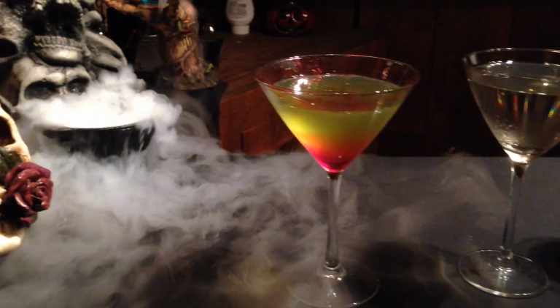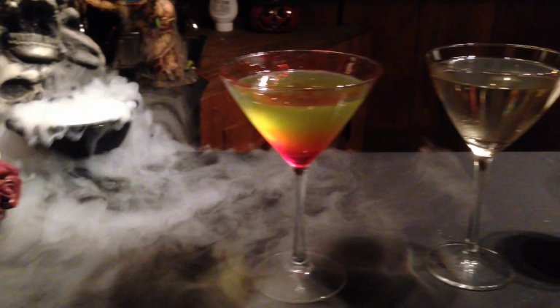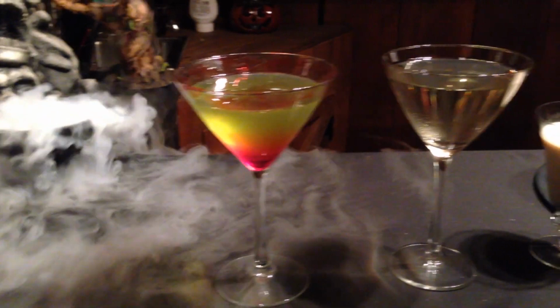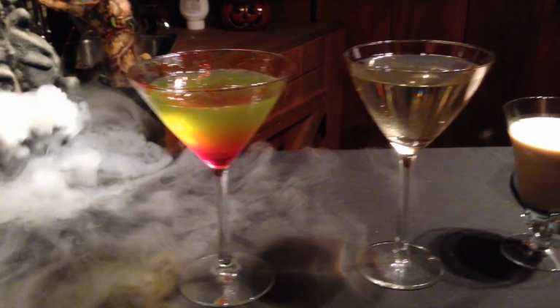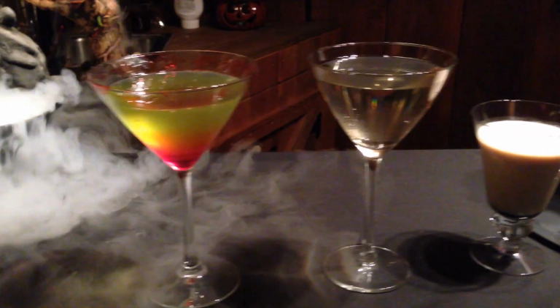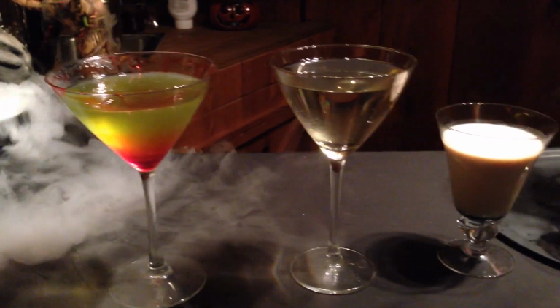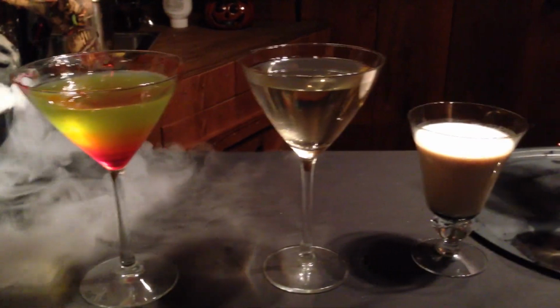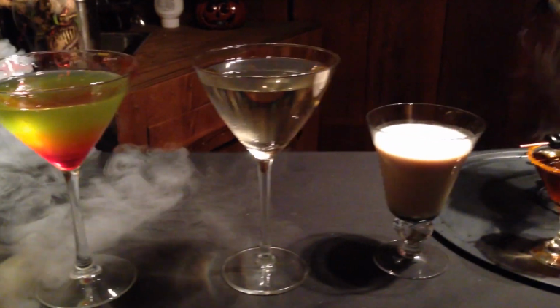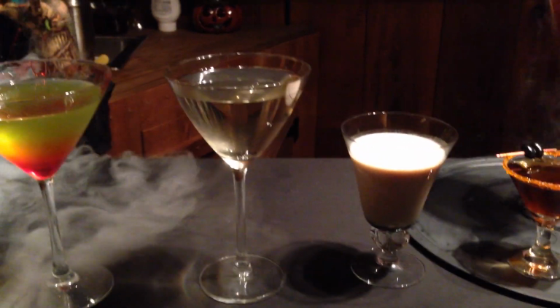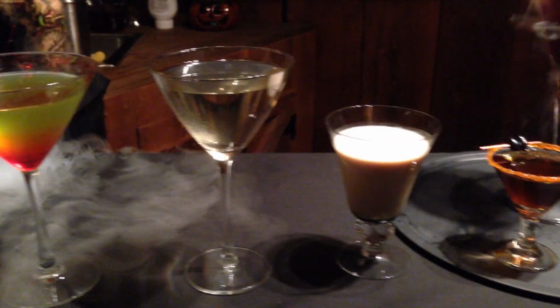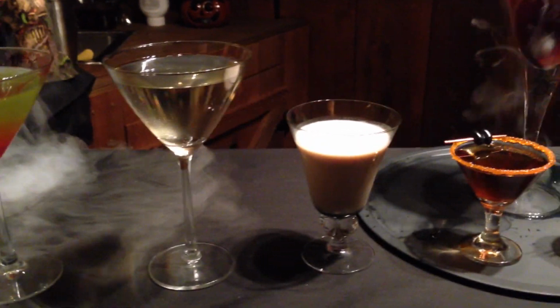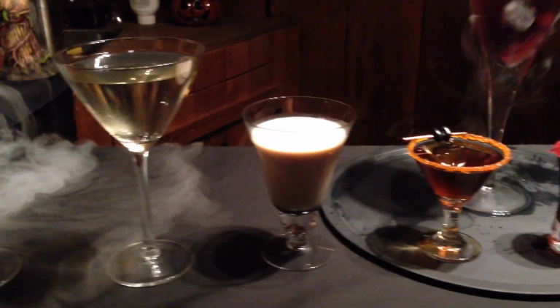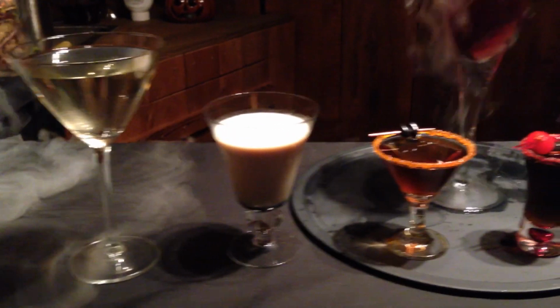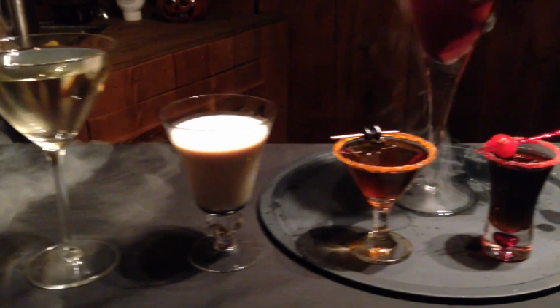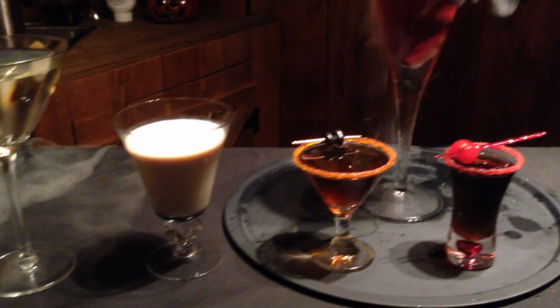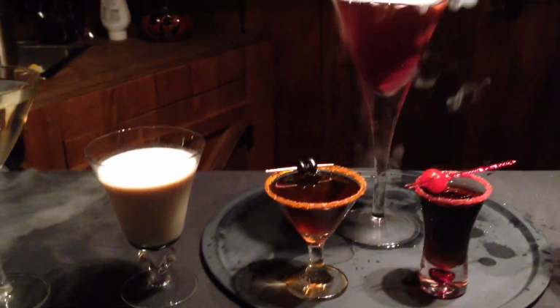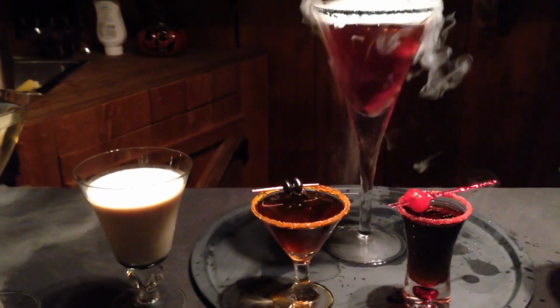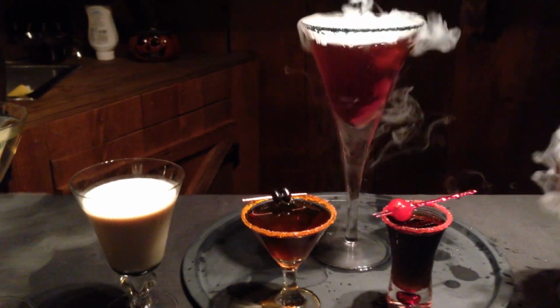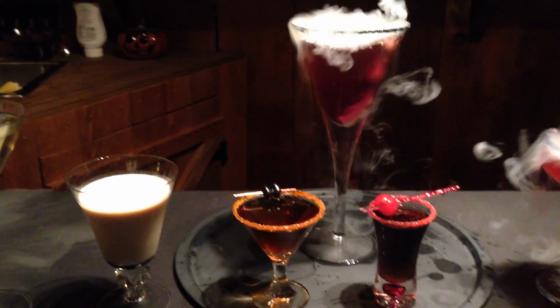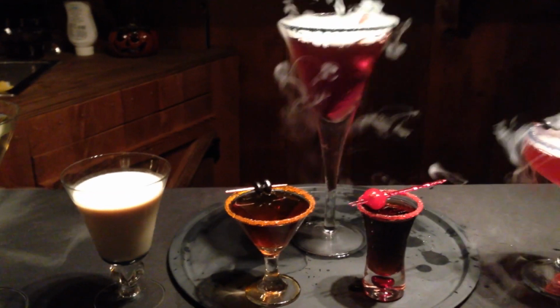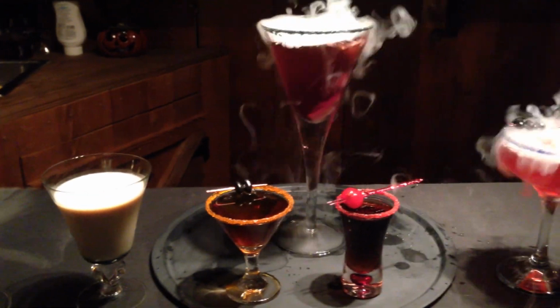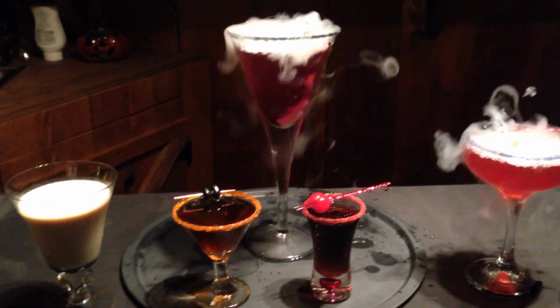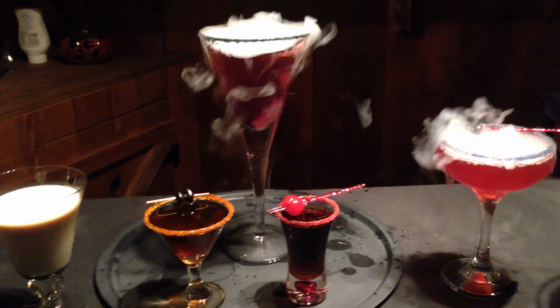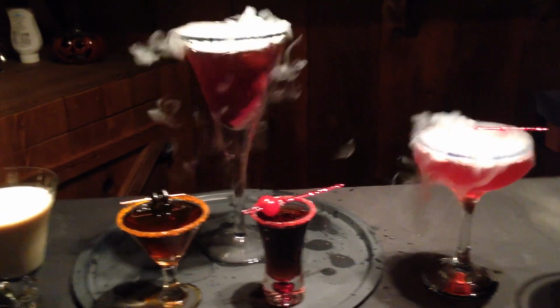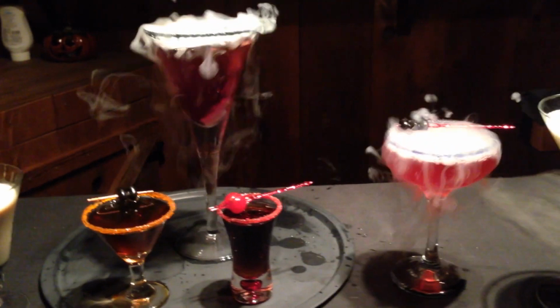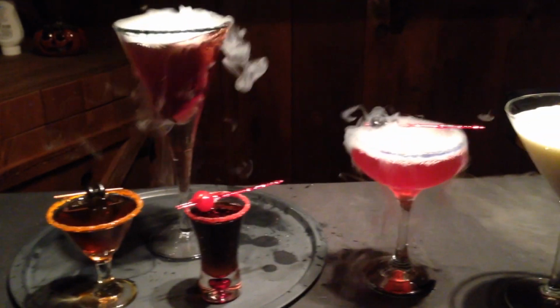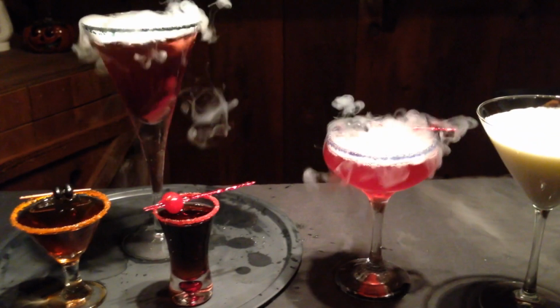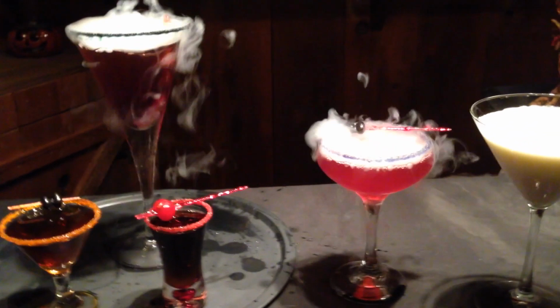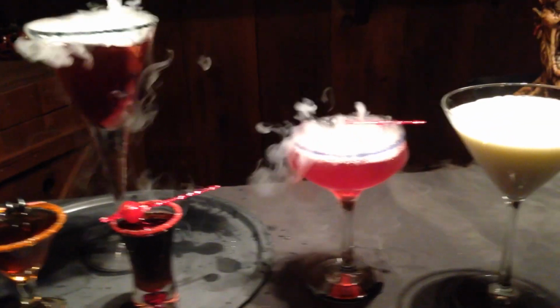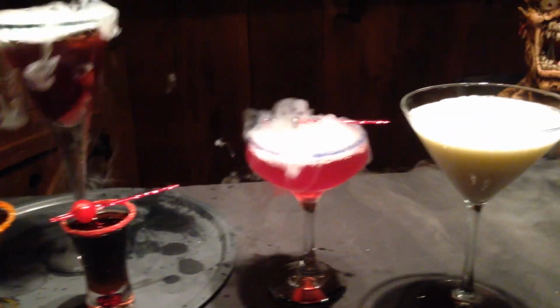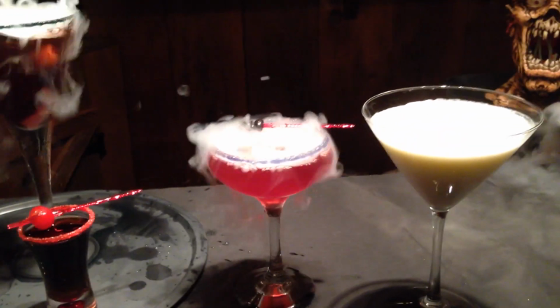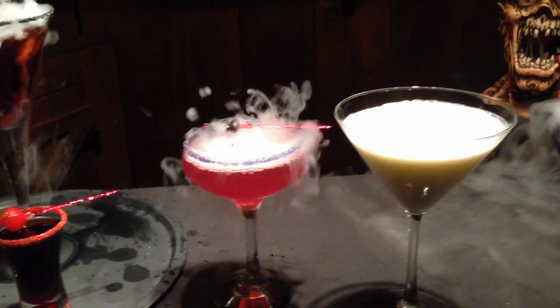These cocktails are fabulous. They look as good as they taste, and there's something here for everyone. No matter how large or small your party, you can make it stand out using my recipe.